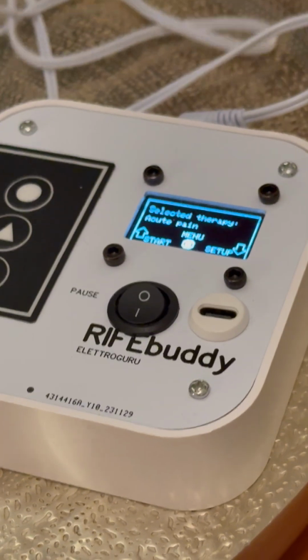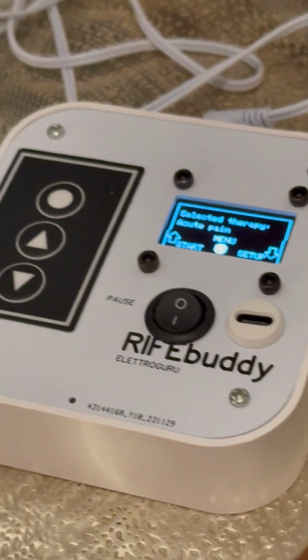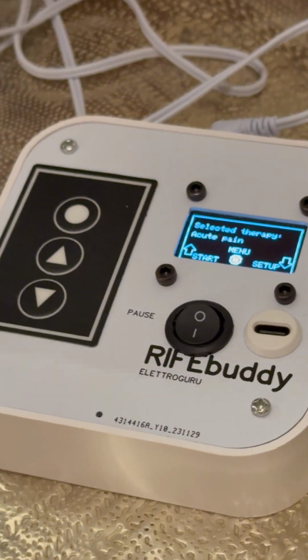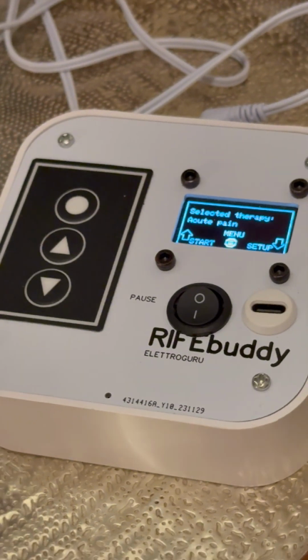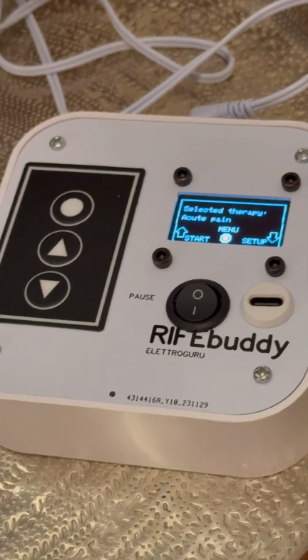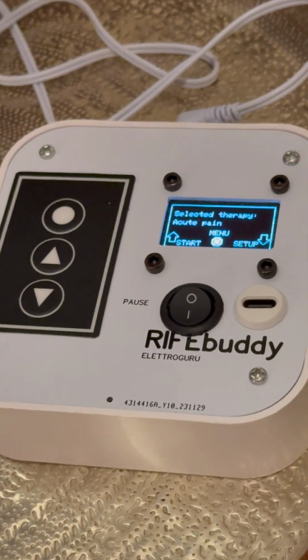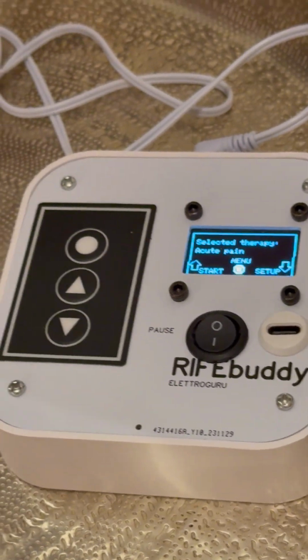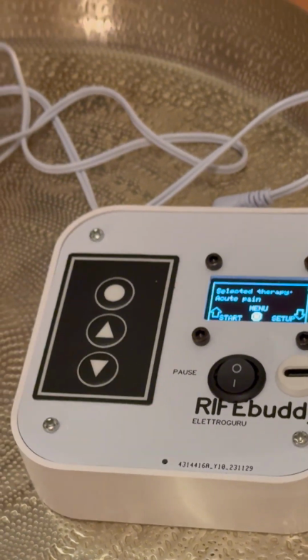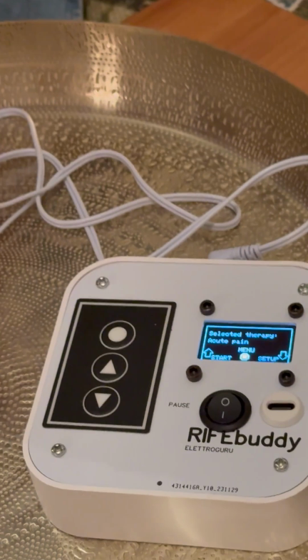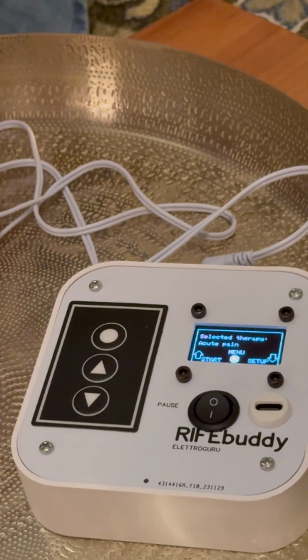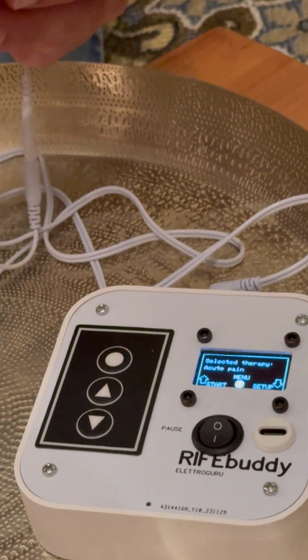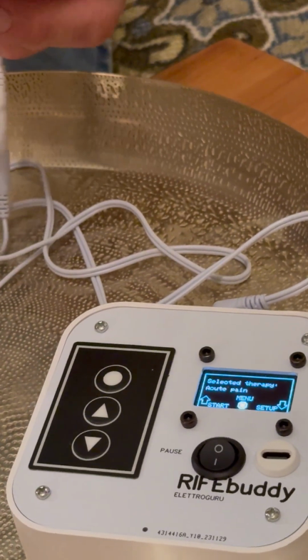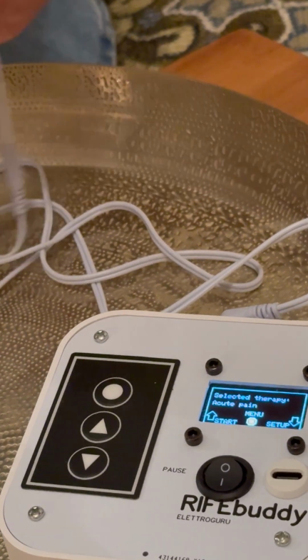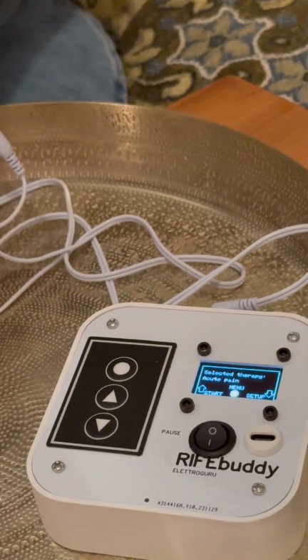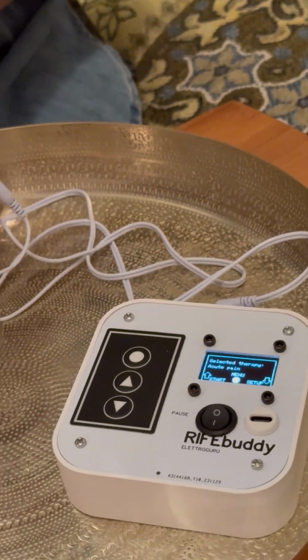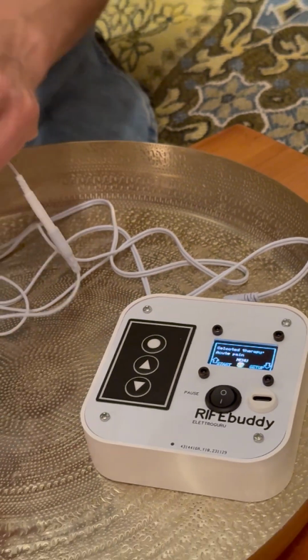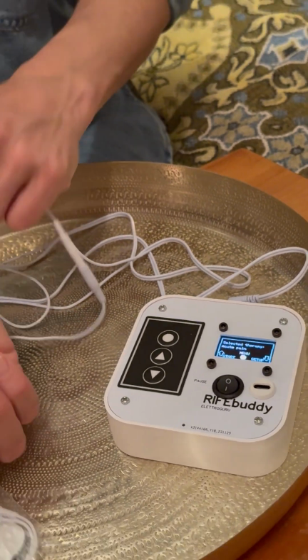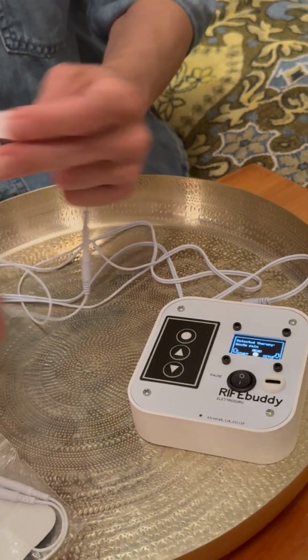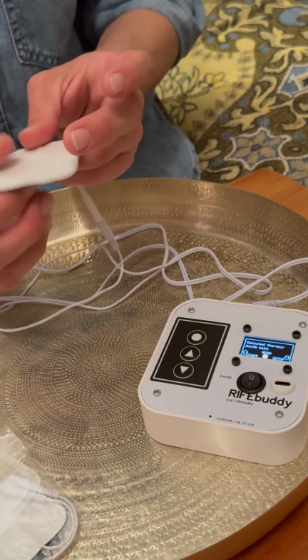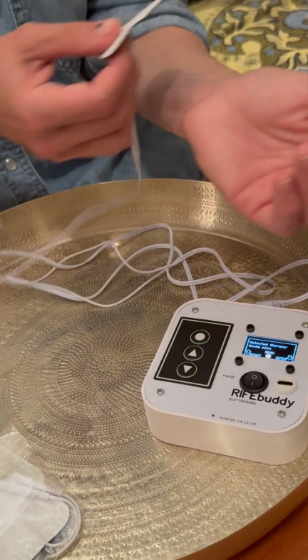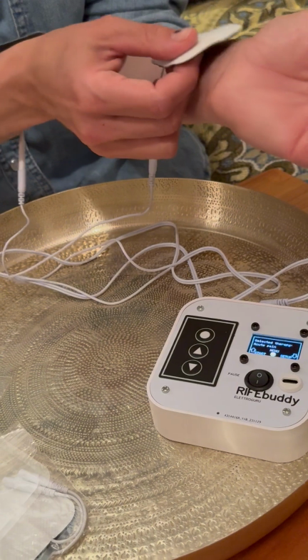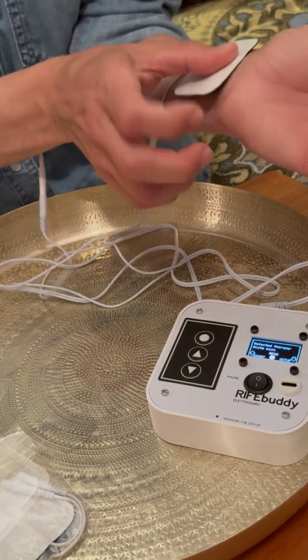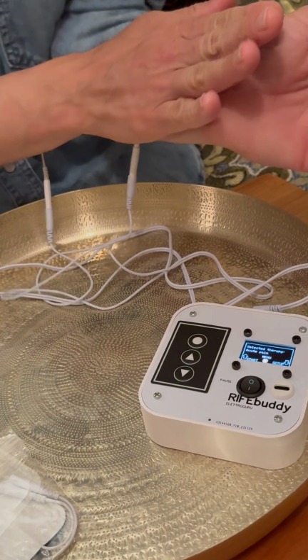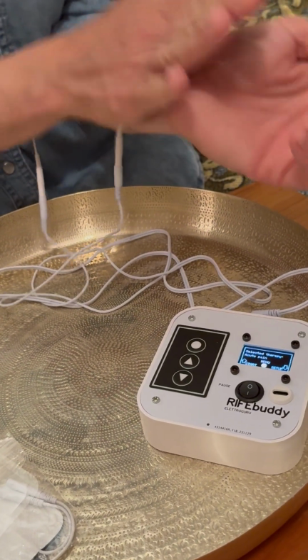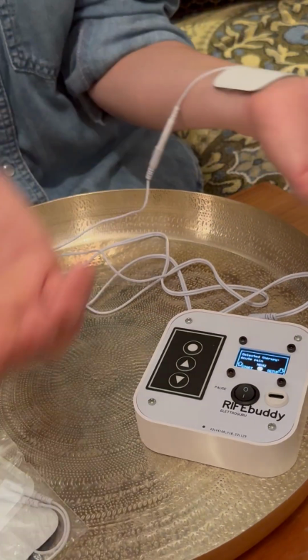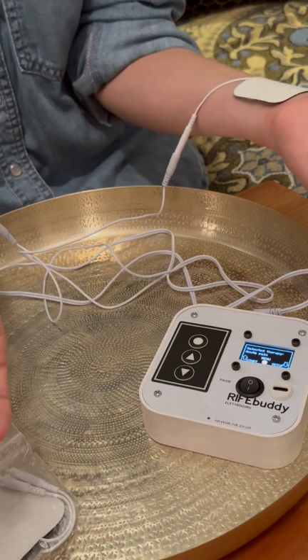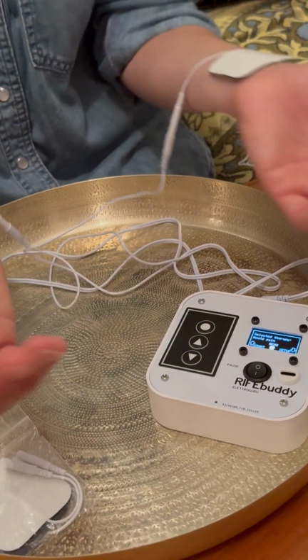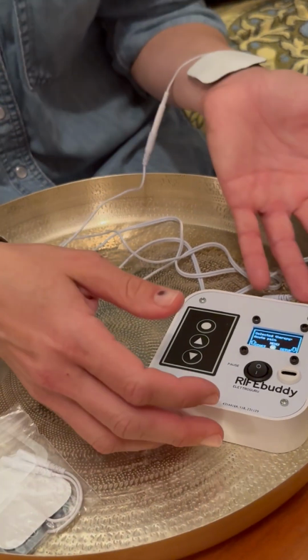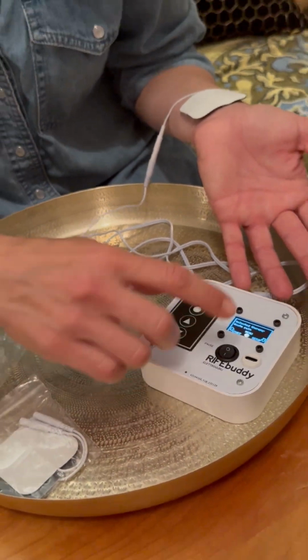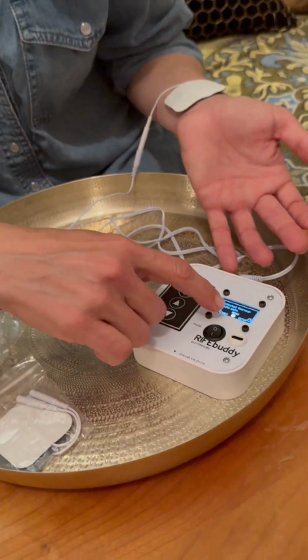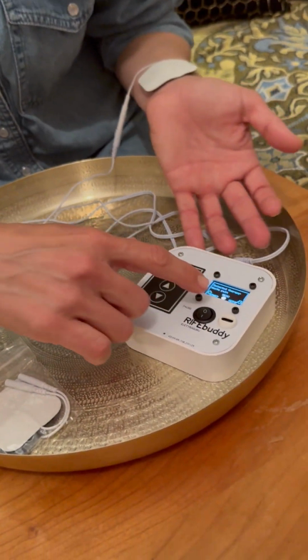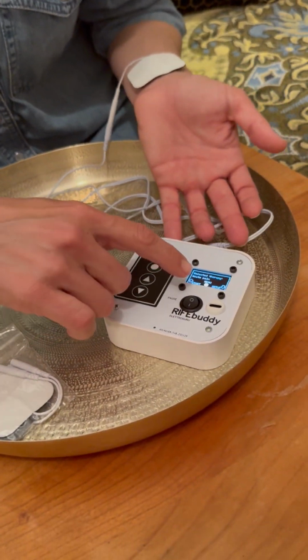With the RifeBuddy come two applicators. They can be put anywhere on your body, but for general use we can just put them here on our wrists.